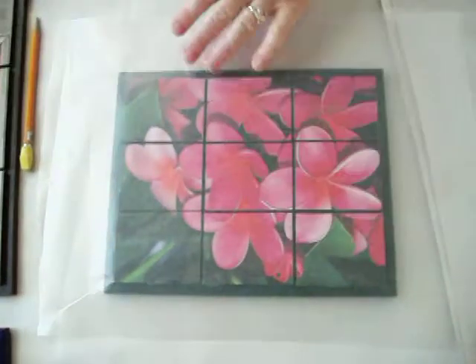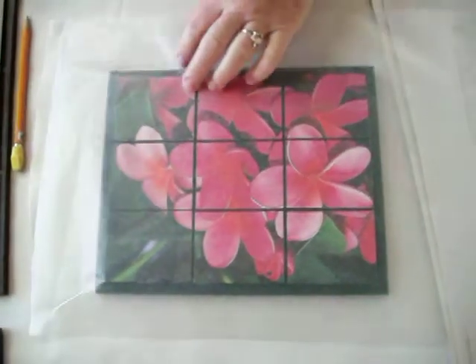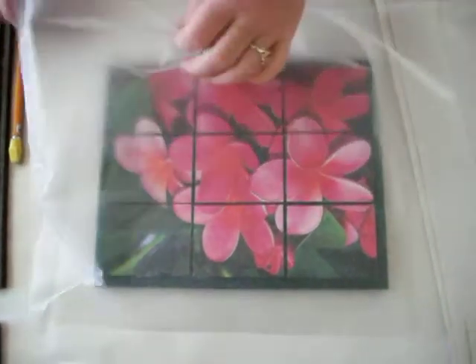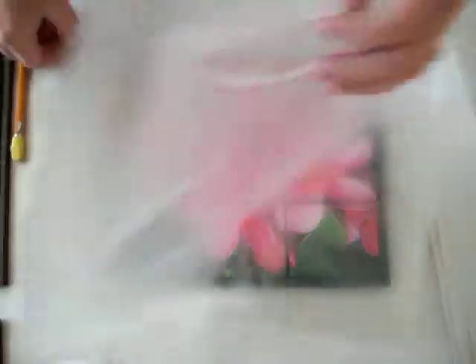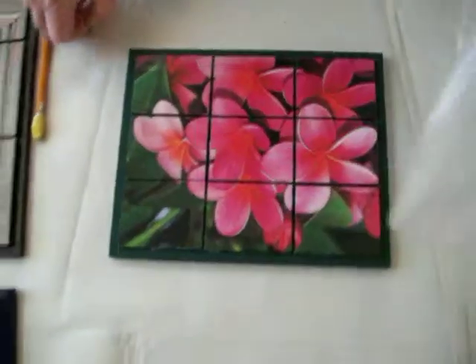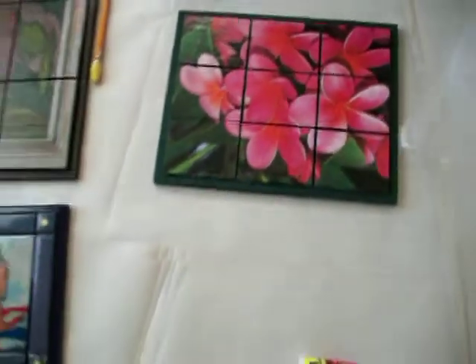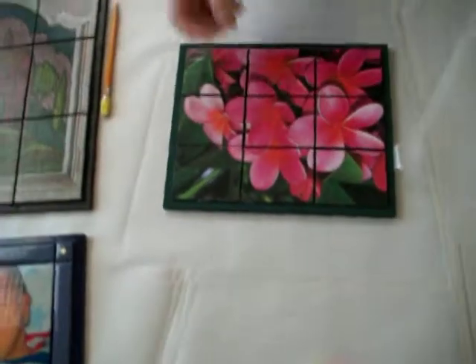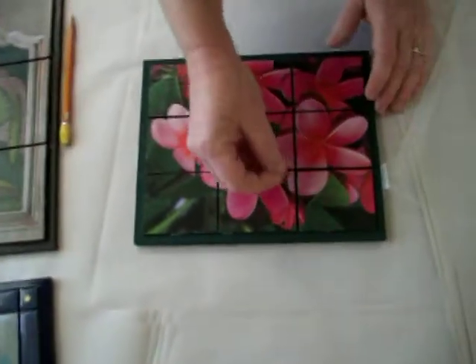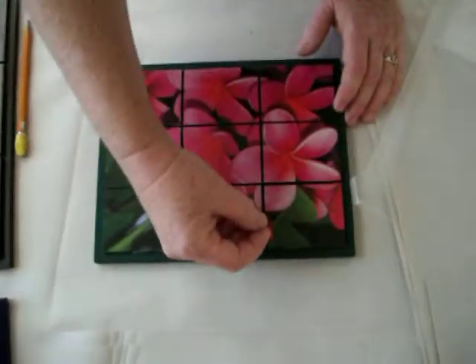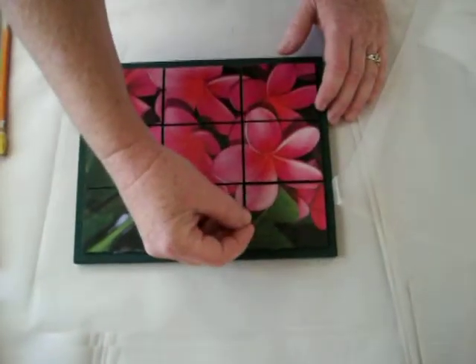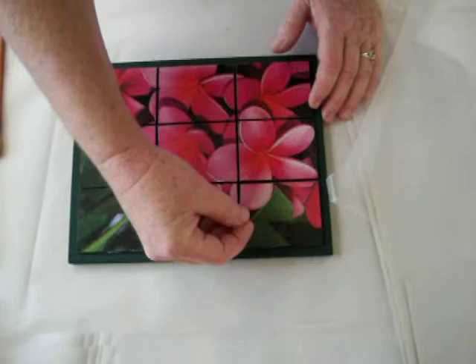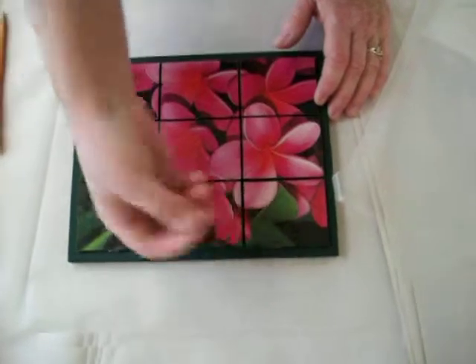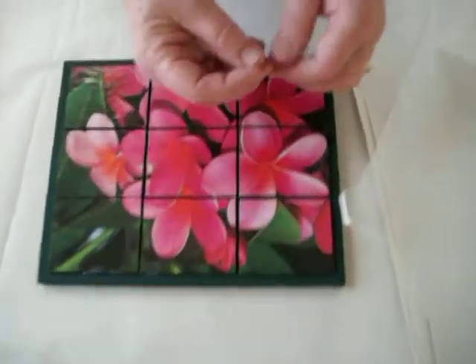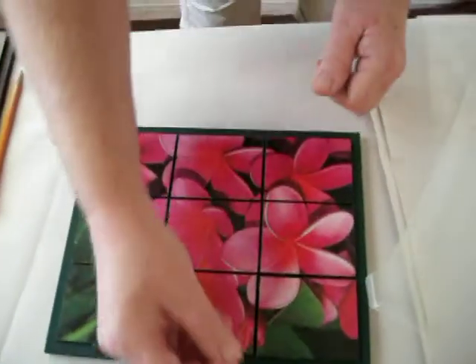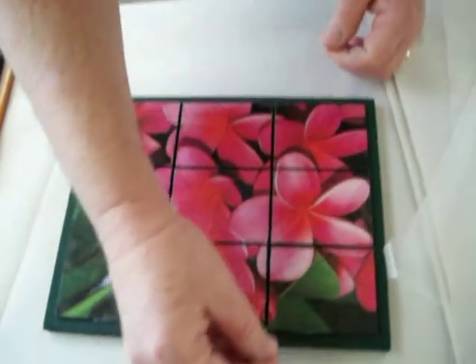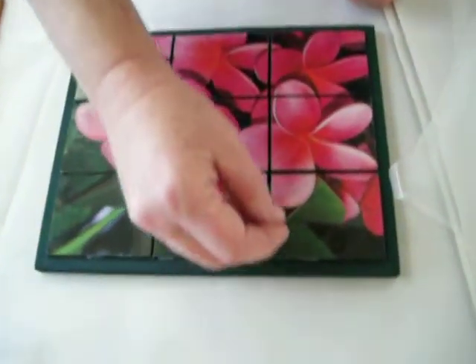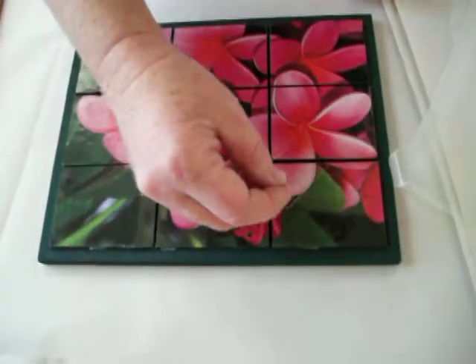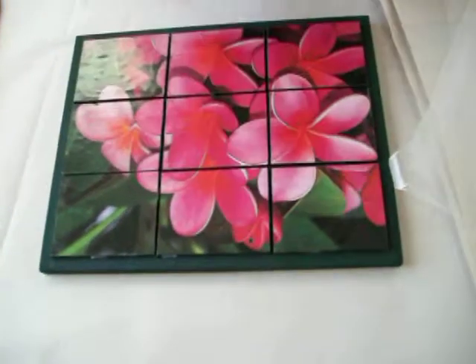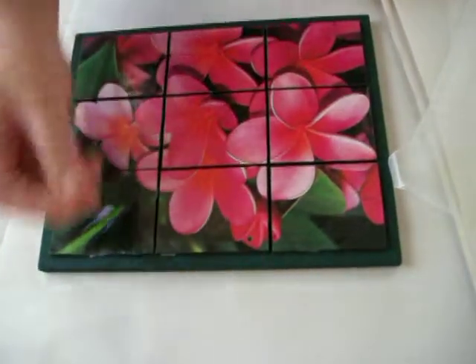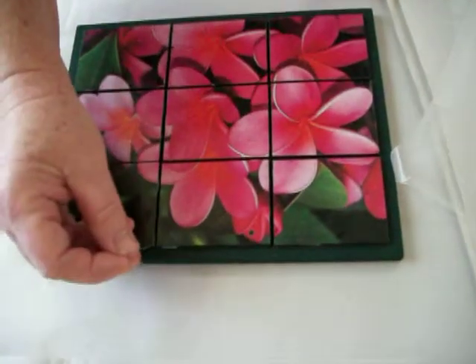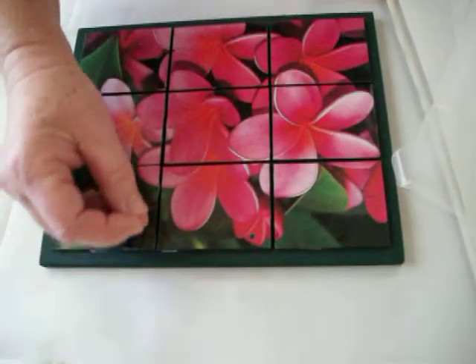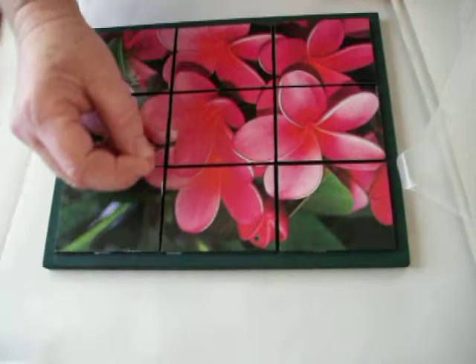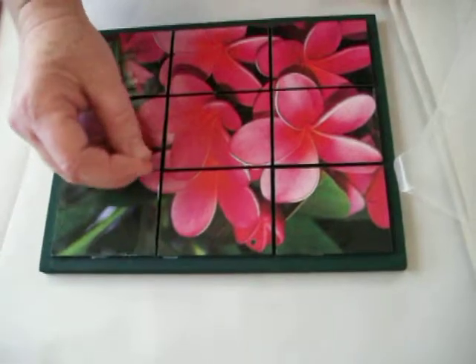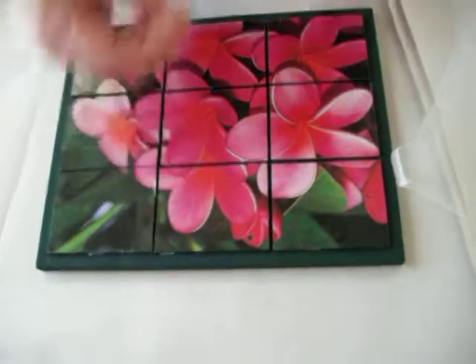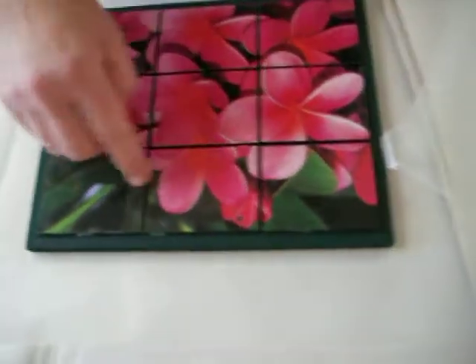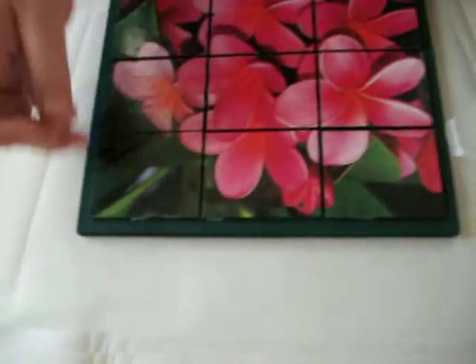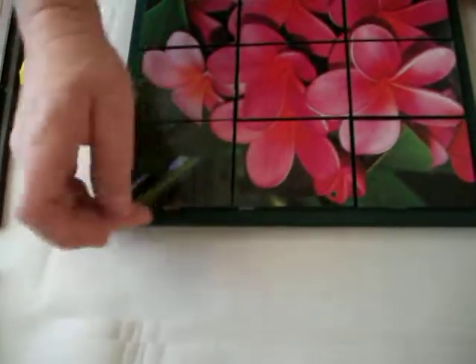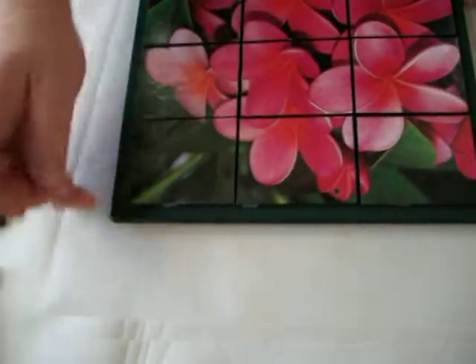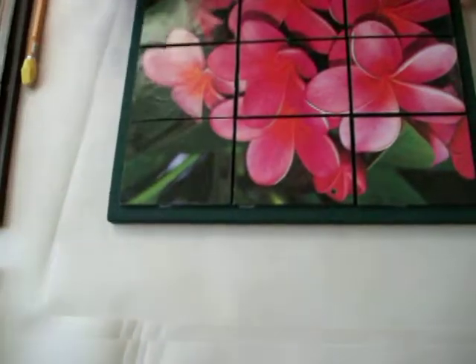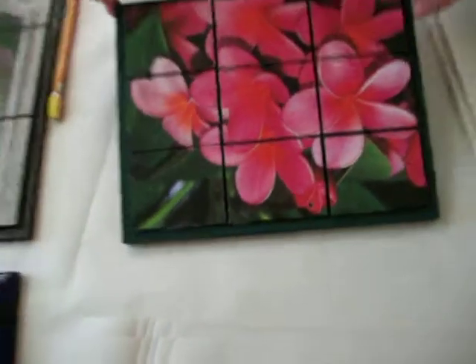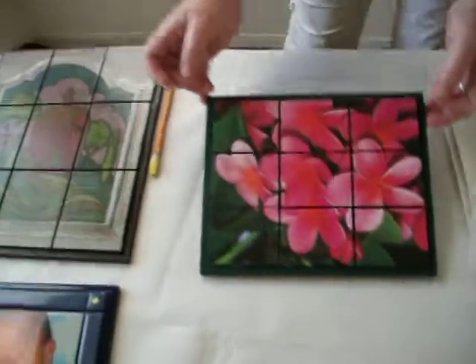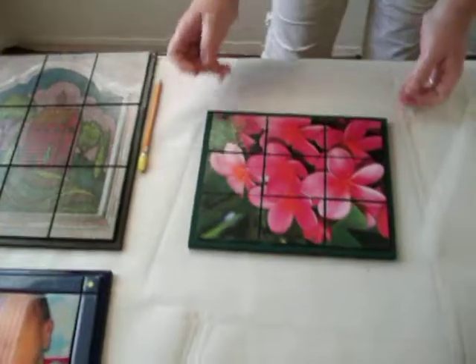If you do notice that some of the glue has fallen into the cracks here, just take your pin and go along and lift up some of that extra glue so it's not in there. There you go. We are ready to pour.